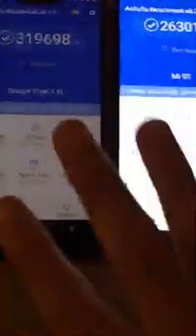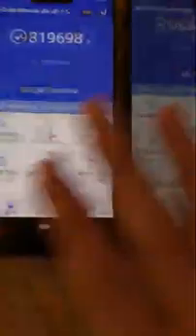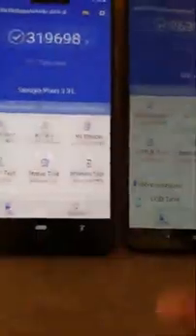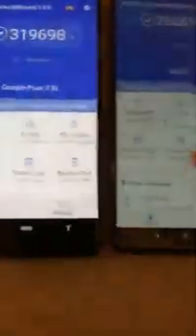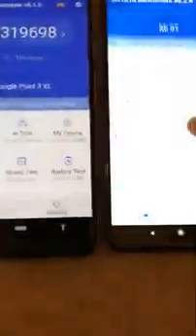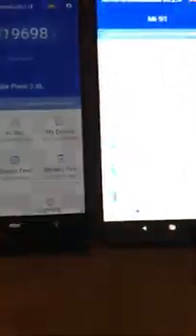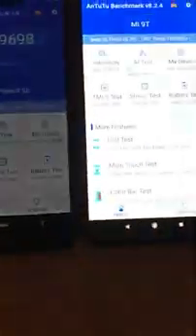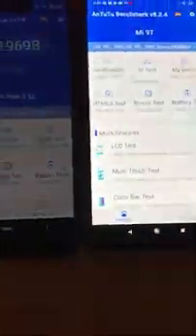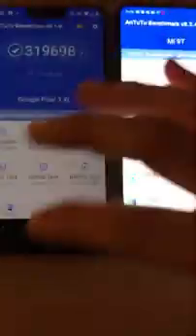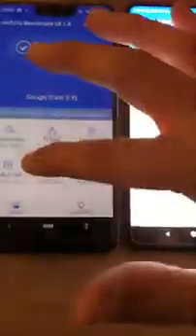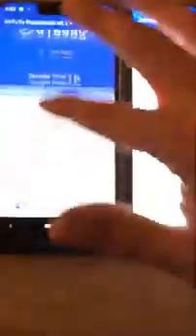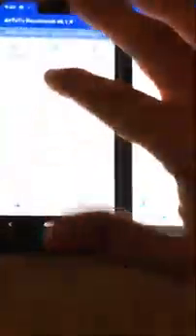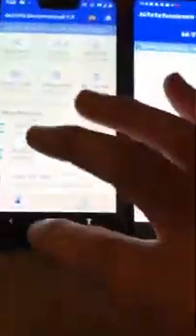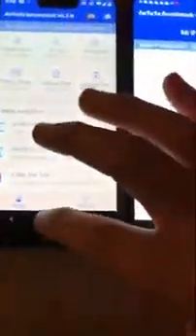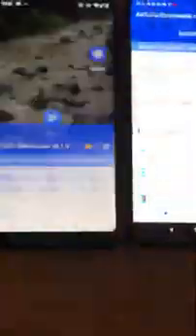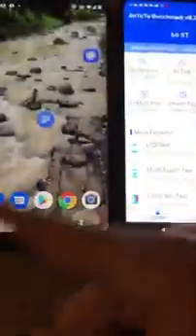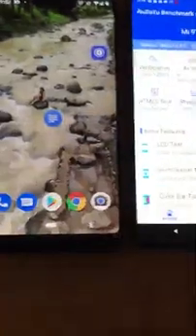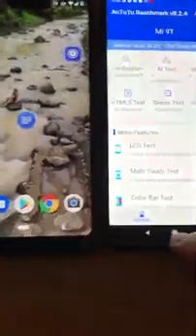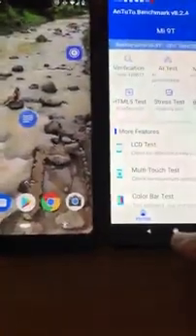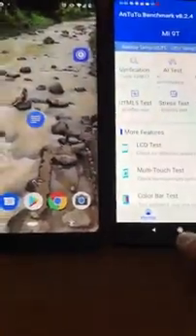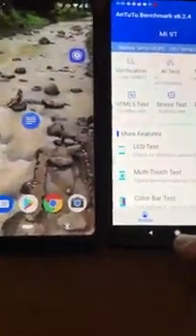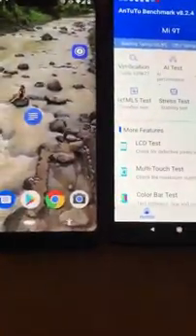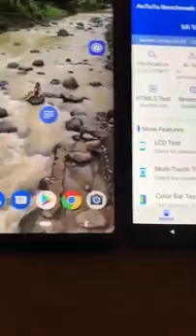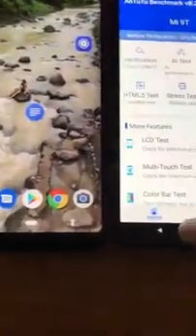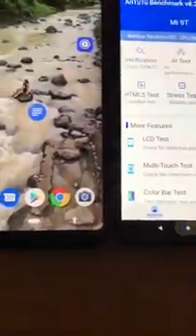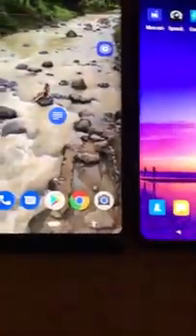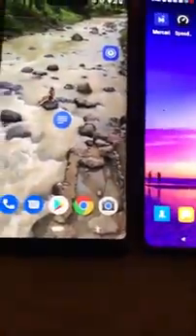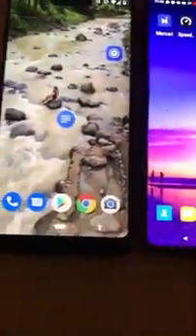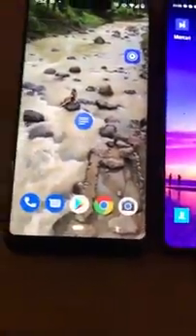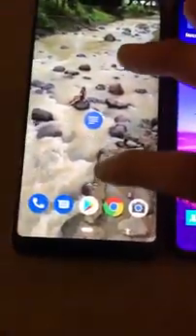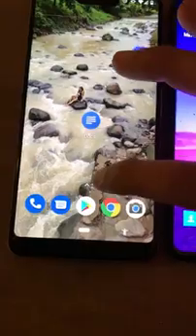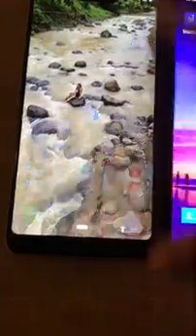All in all they all perform pretty amazingly — they're both fluid. This one's stock Android, and there's nothing better than a Pixel as far as if you want an Android device. Now we're going to go ahead and do our Geekbench scores.